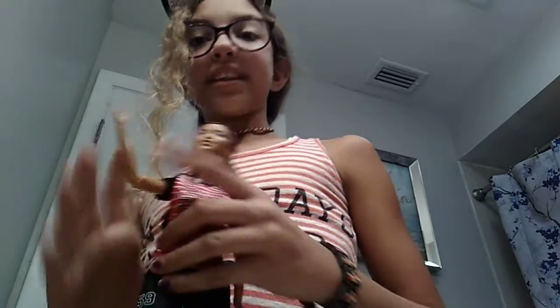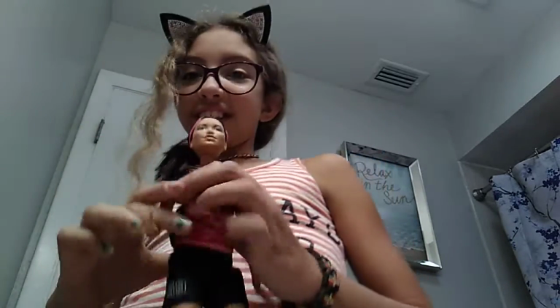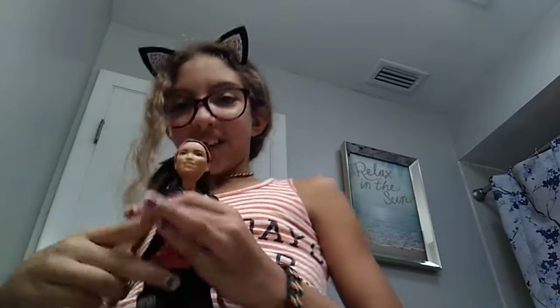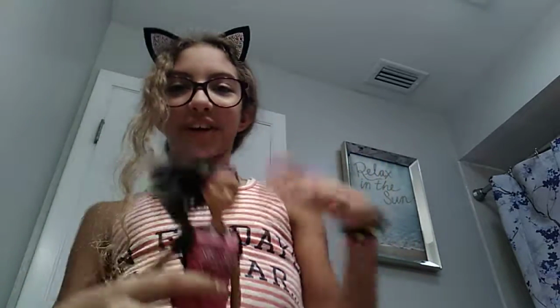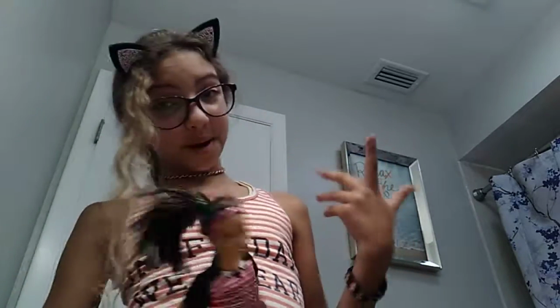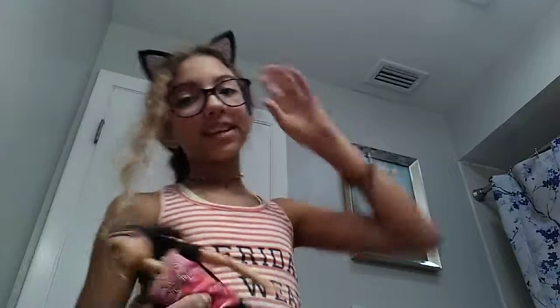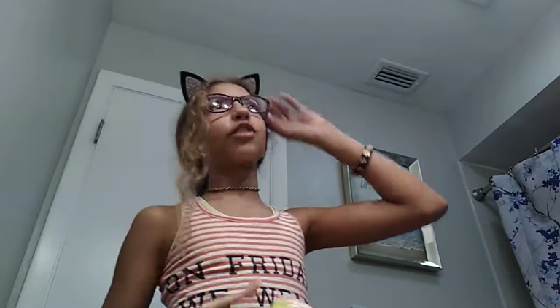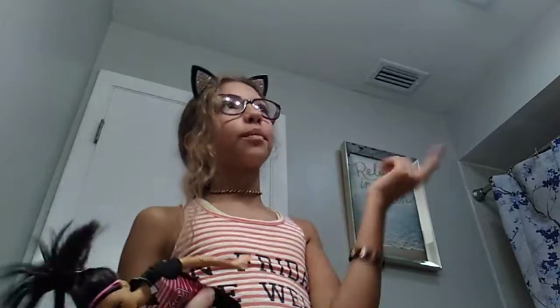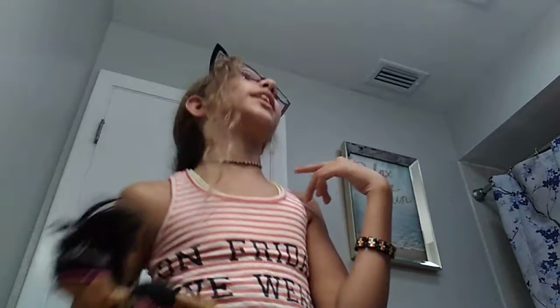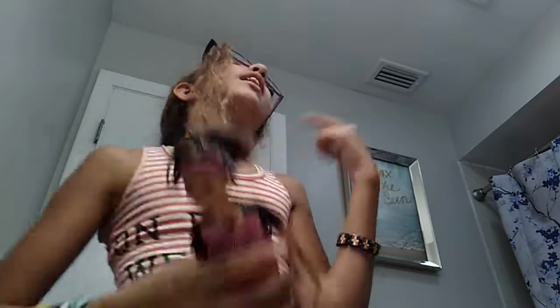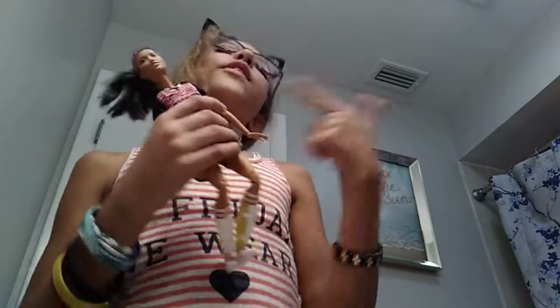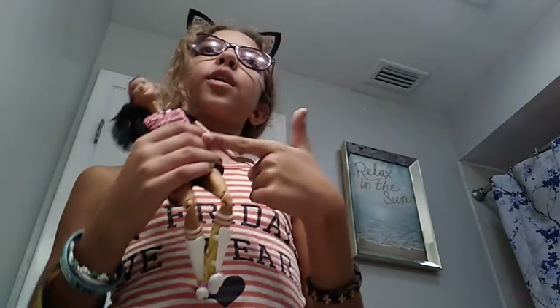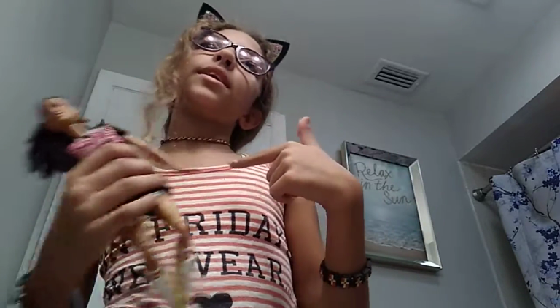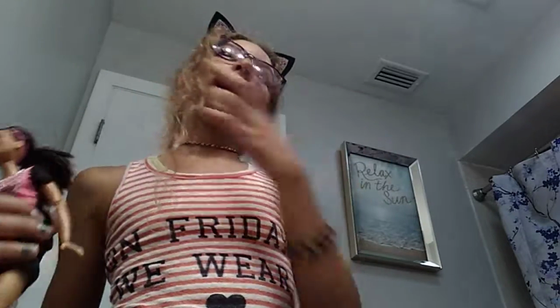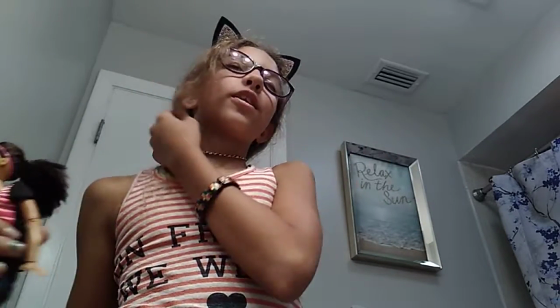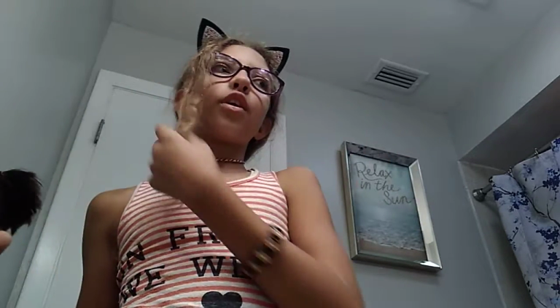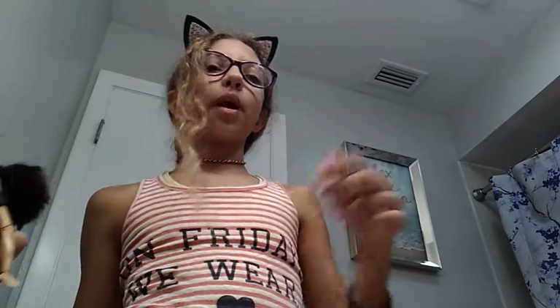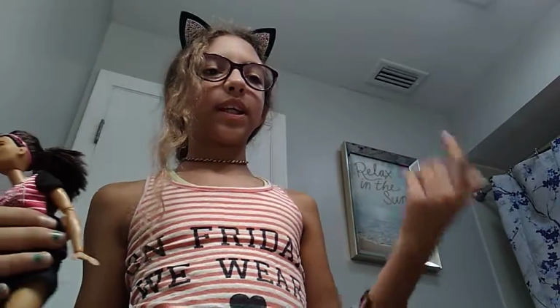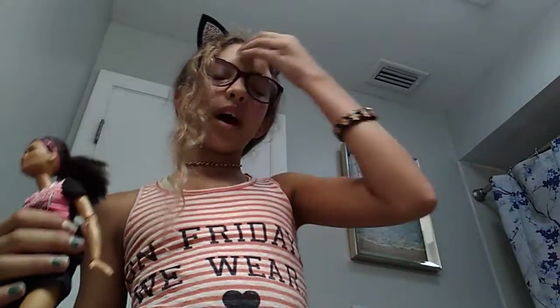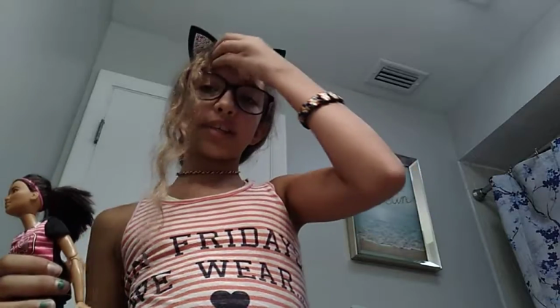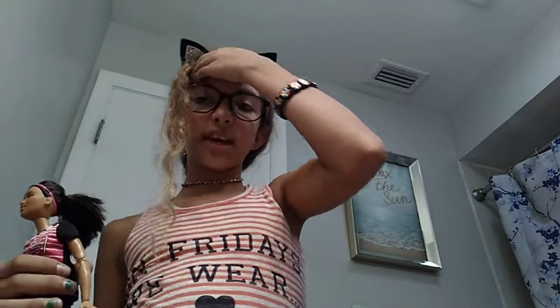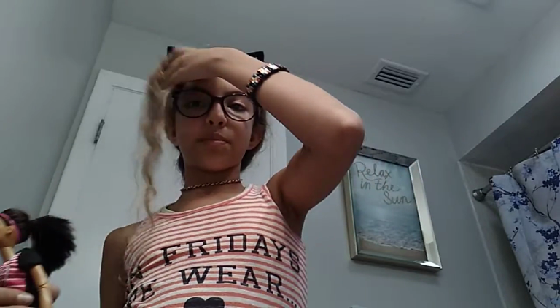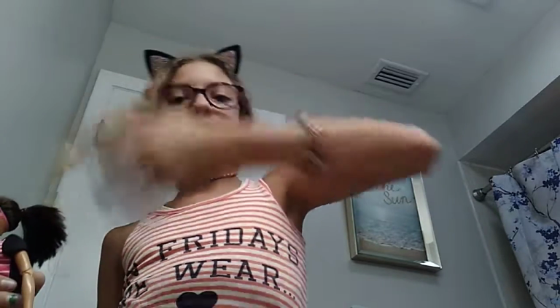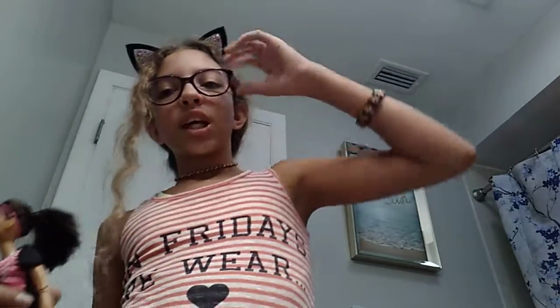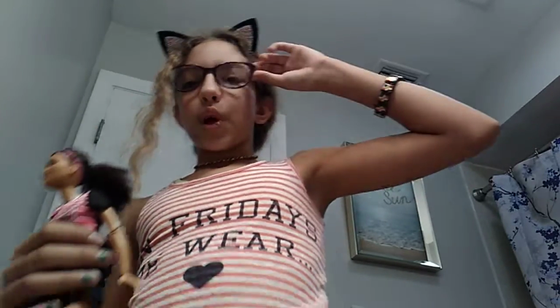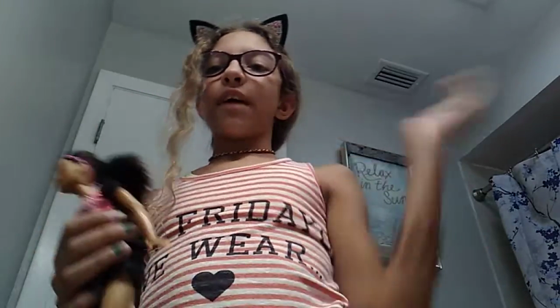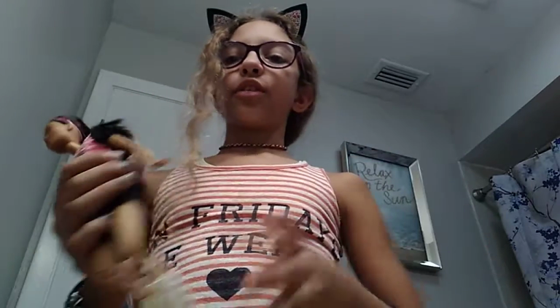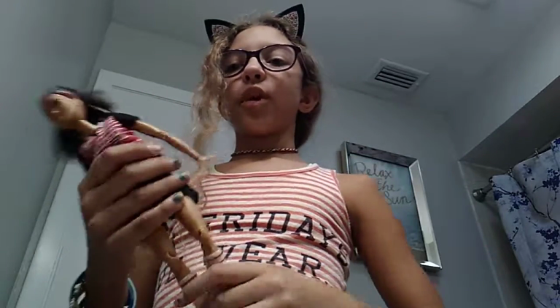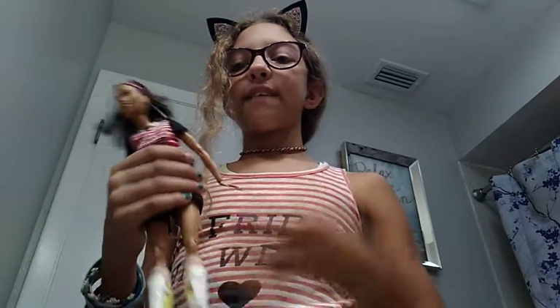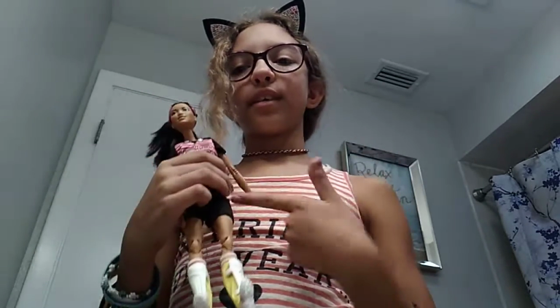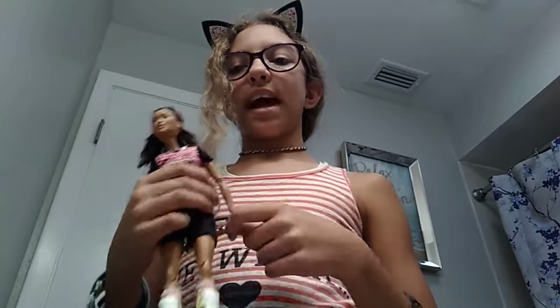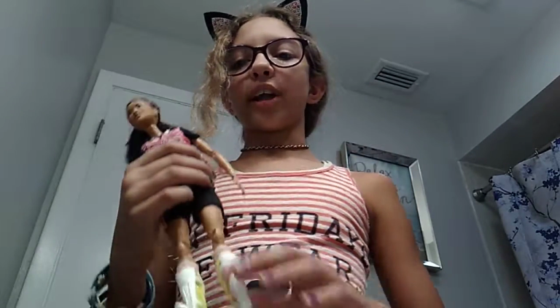There's actually also a karate Barbie, a soccer Barbie, and there's also, I believe, a skateboard Barbie. So you can find those in stores. I found this one at Target.